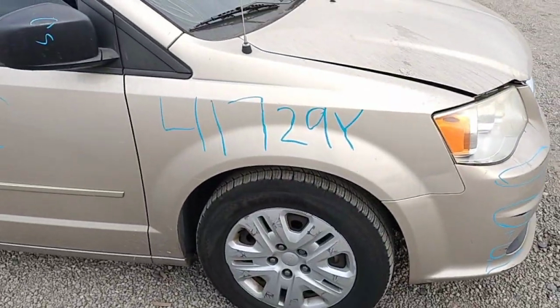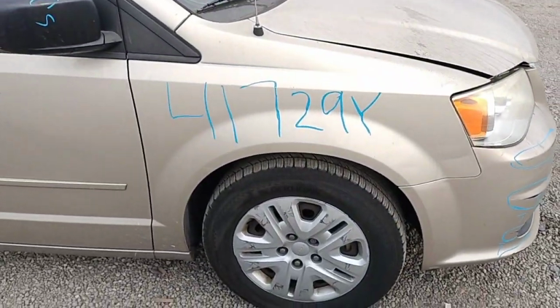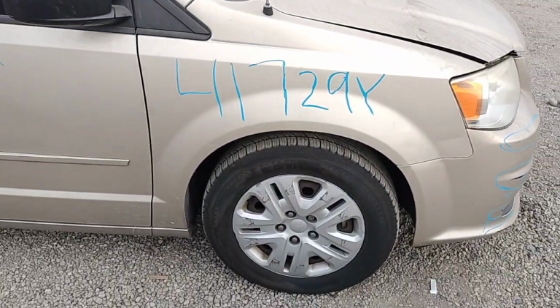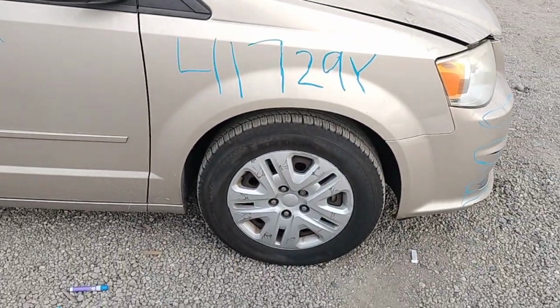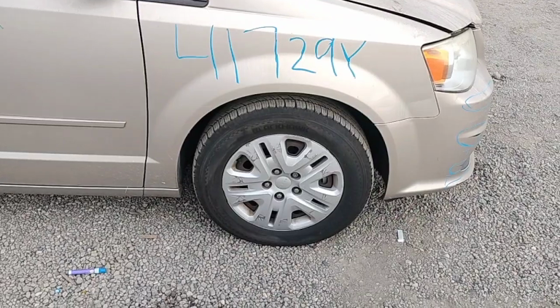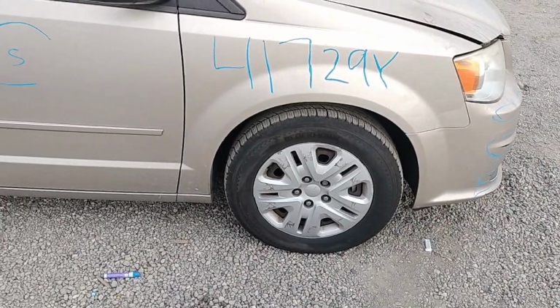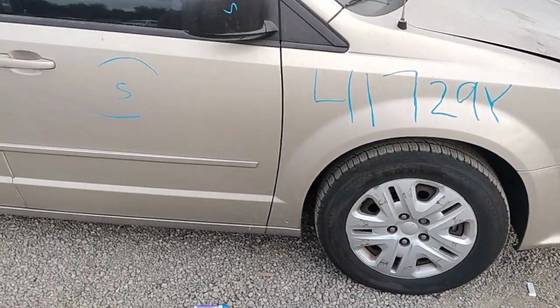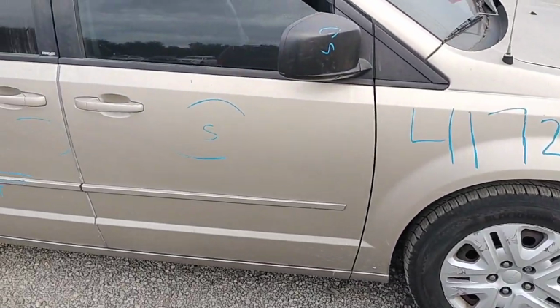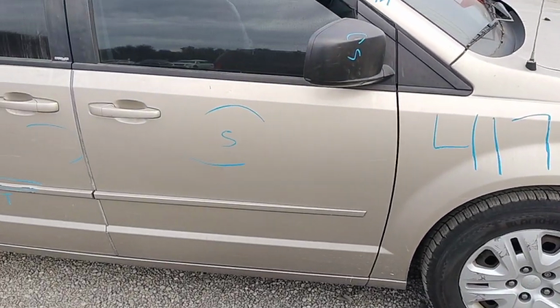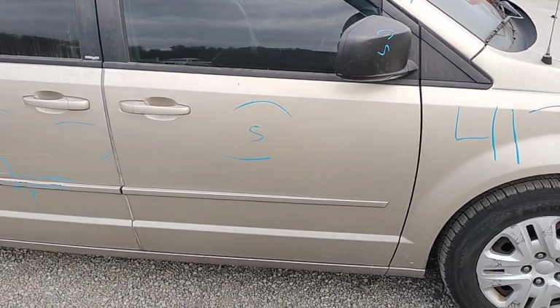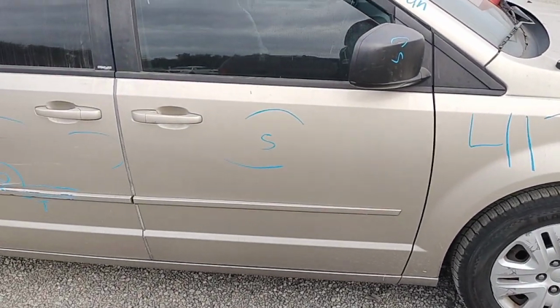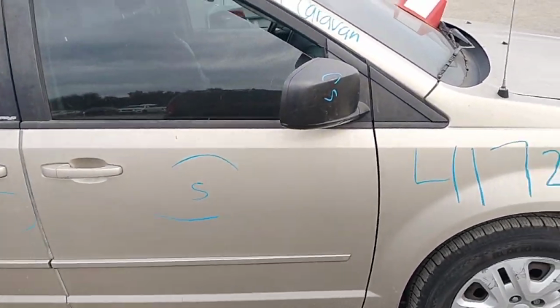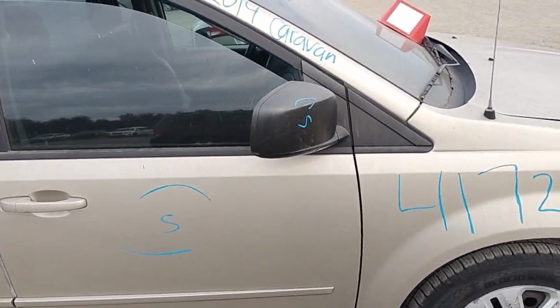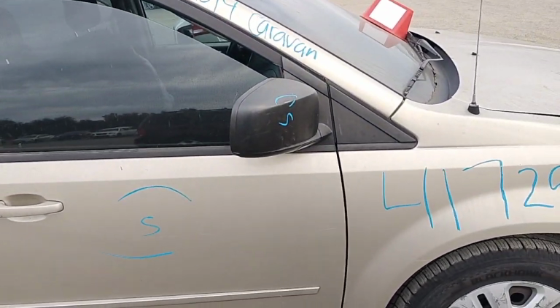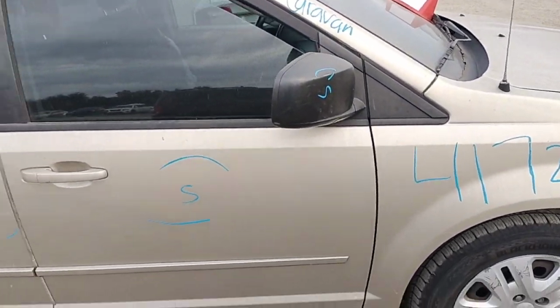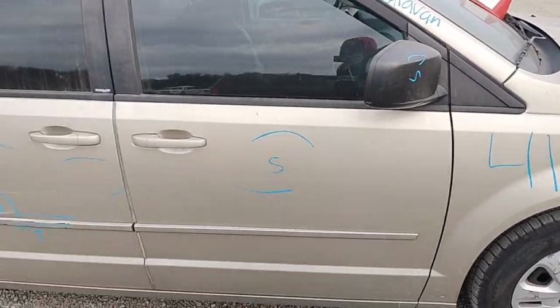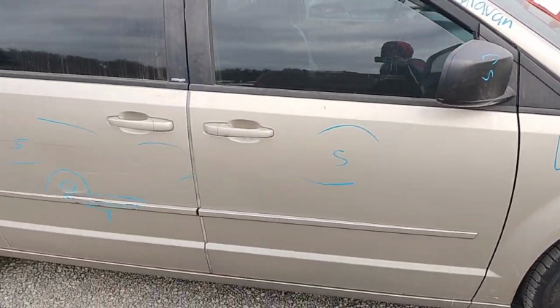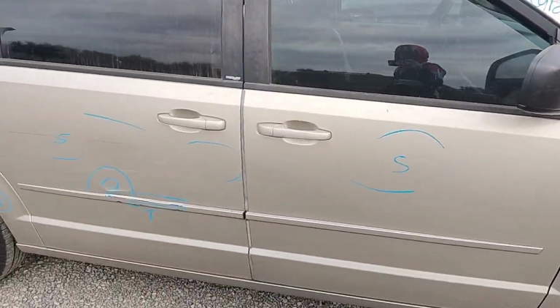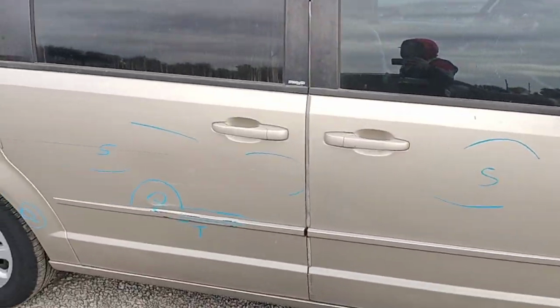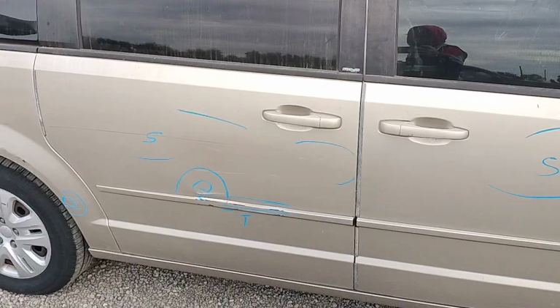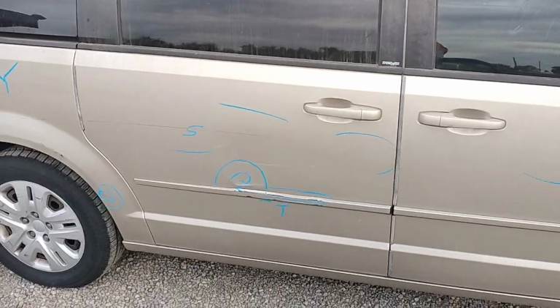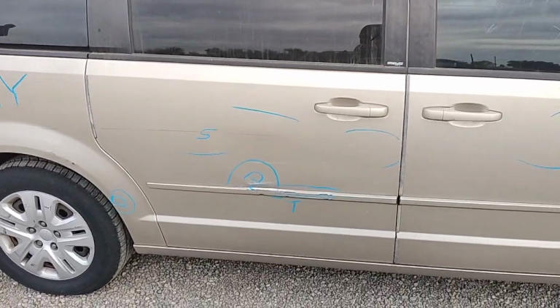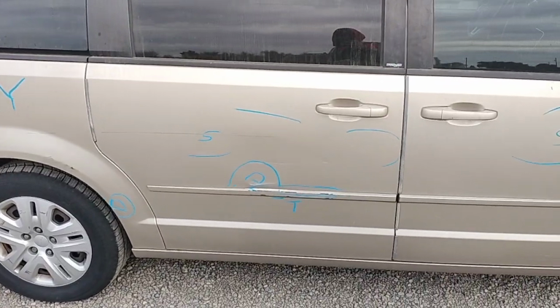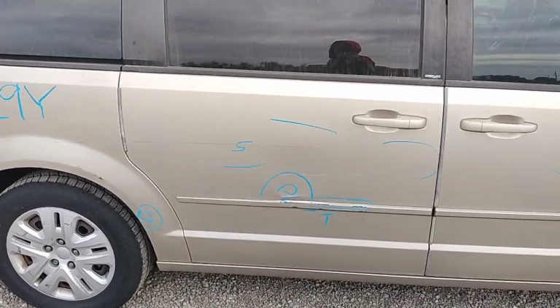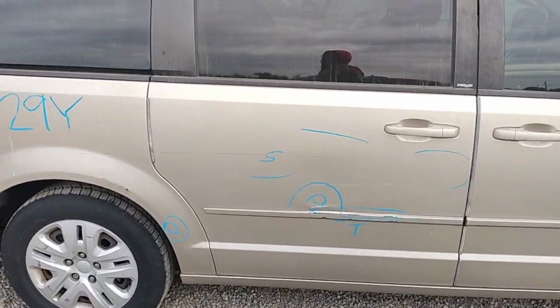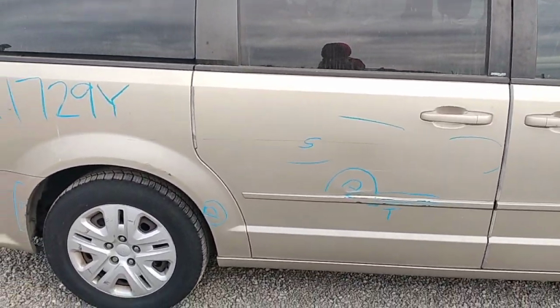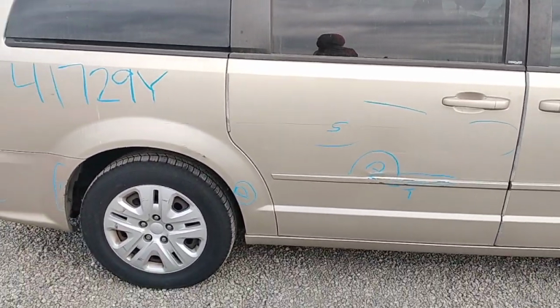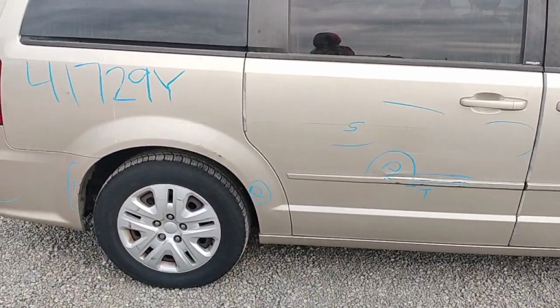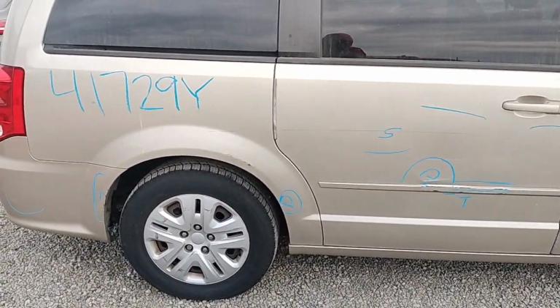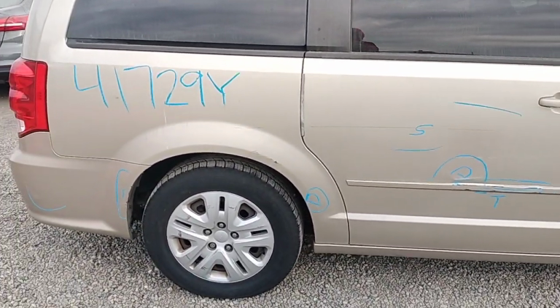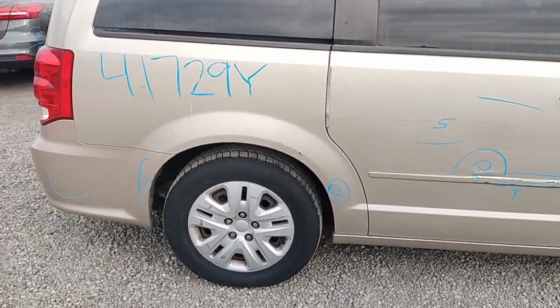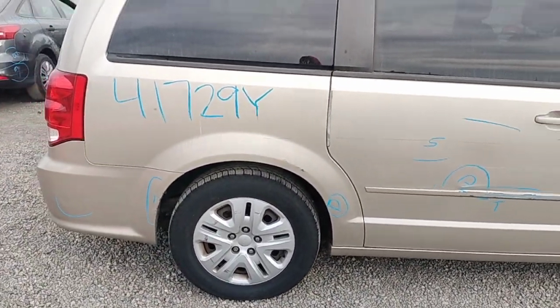Passenger fender is good. Passenger door has a scratch. The side view mirror has a scratch. The back door has a dent and some paint problems. The quarter panel has a dent.